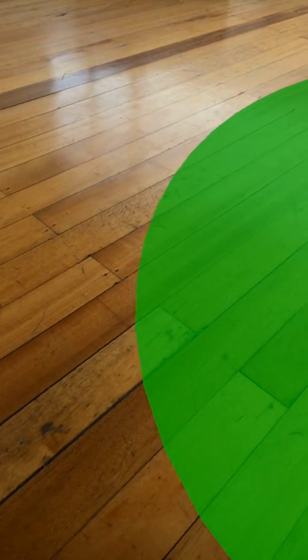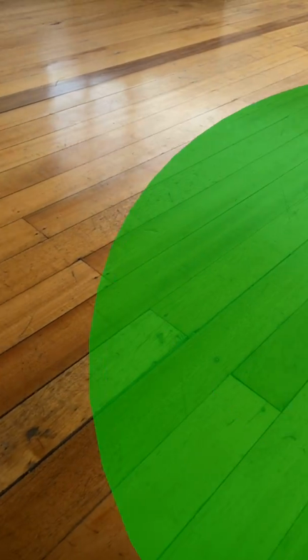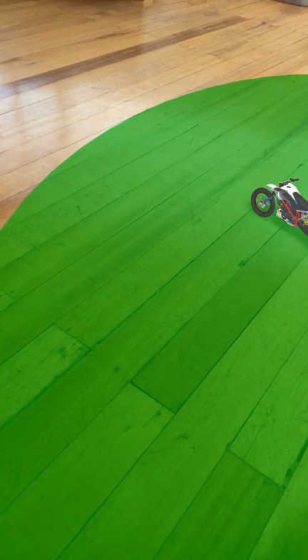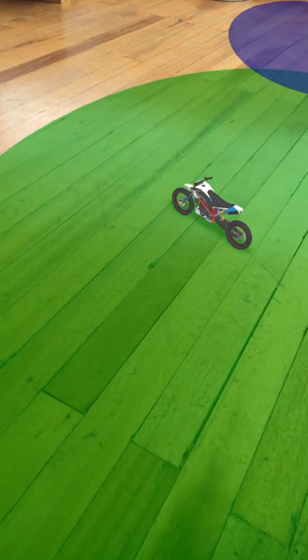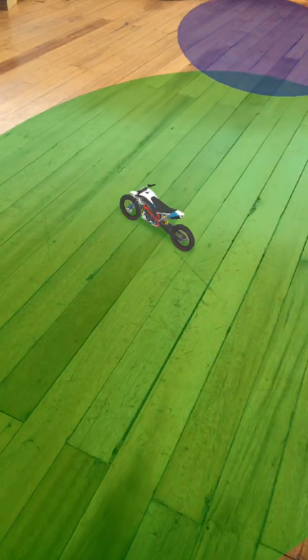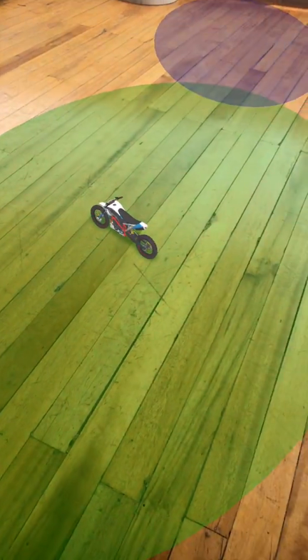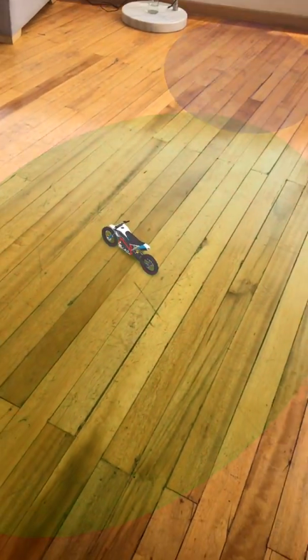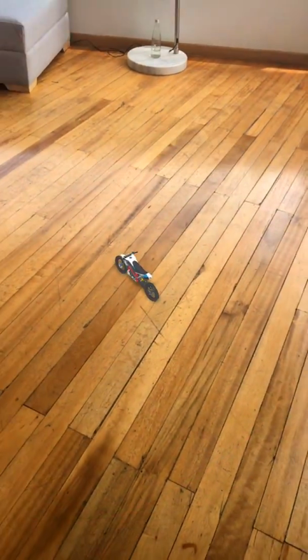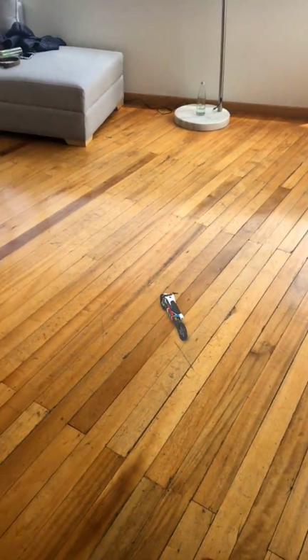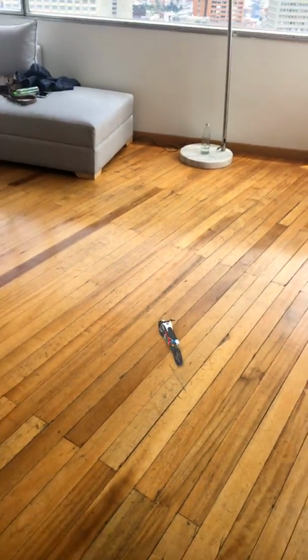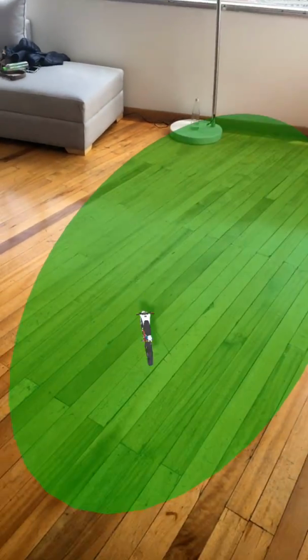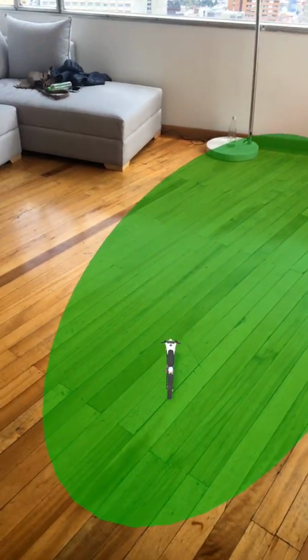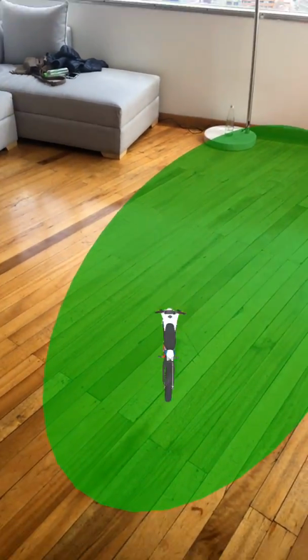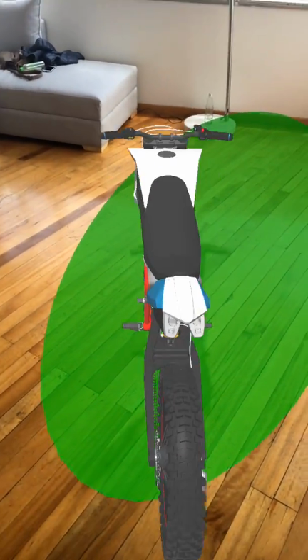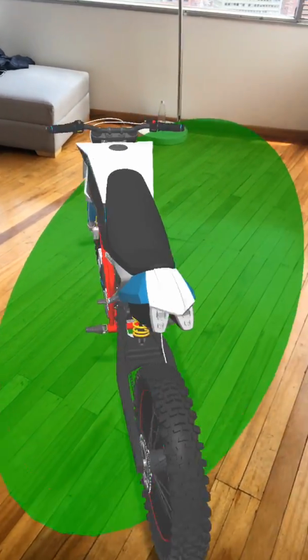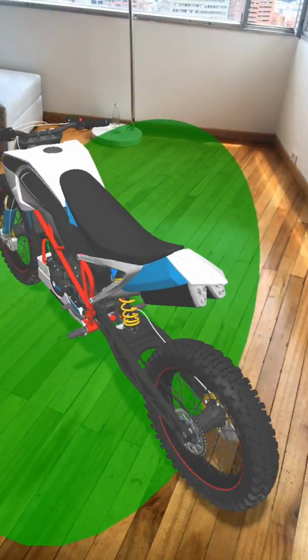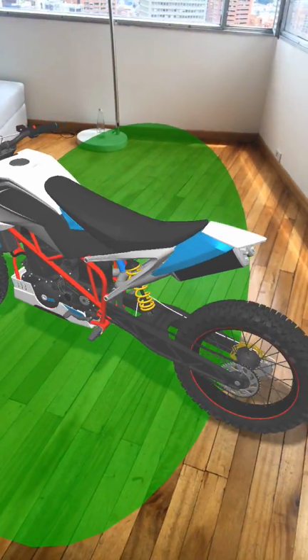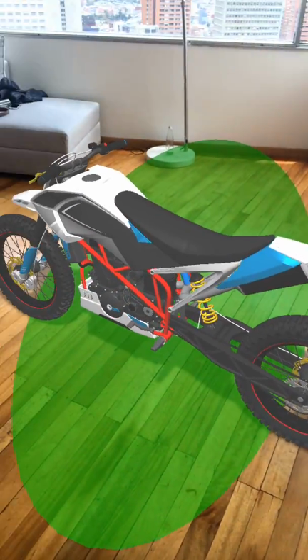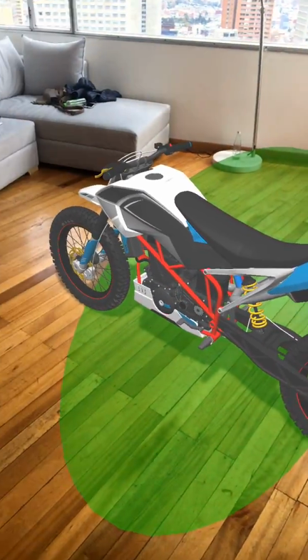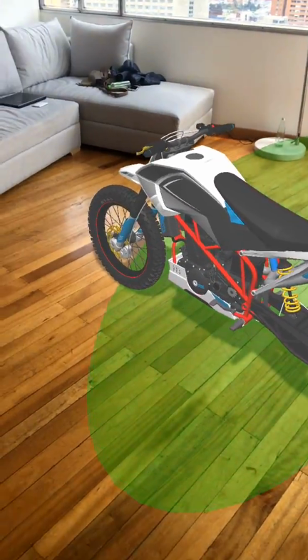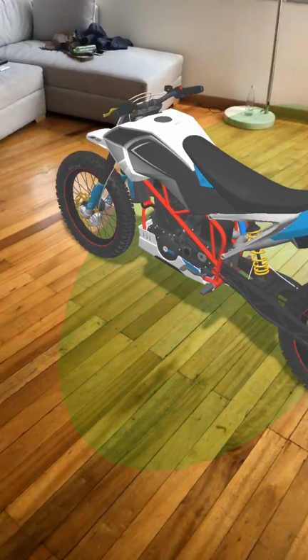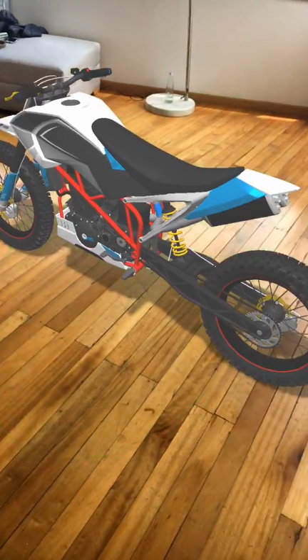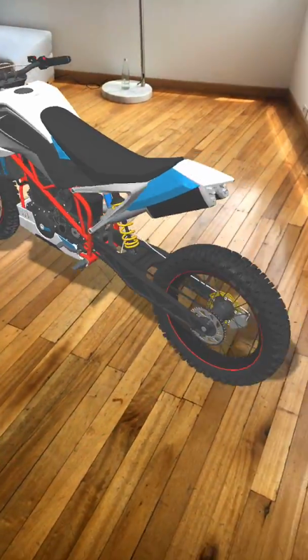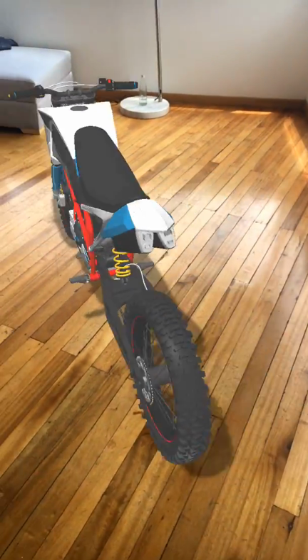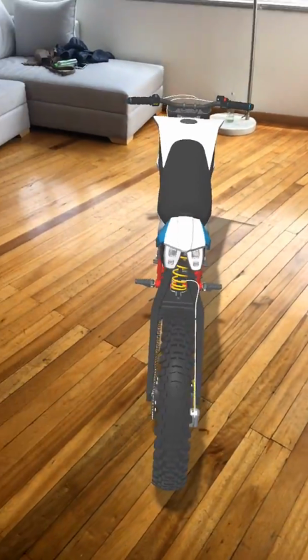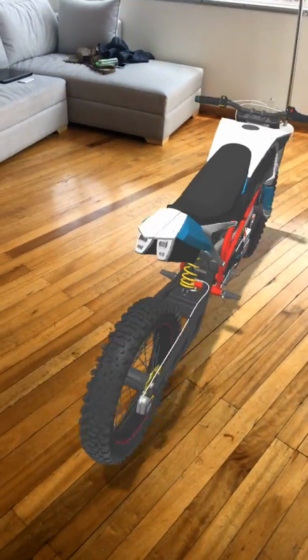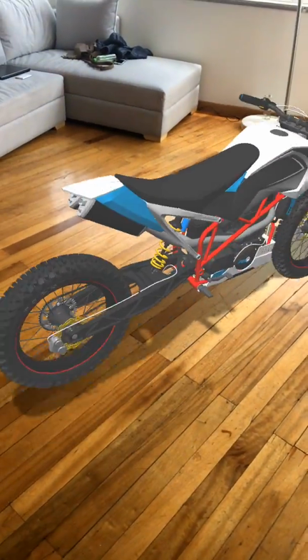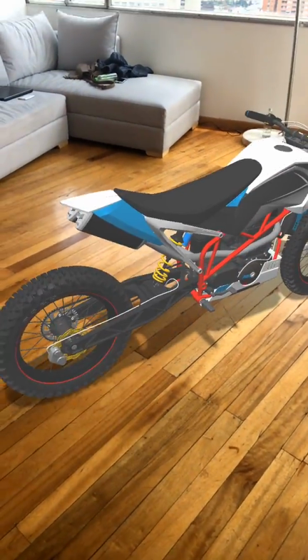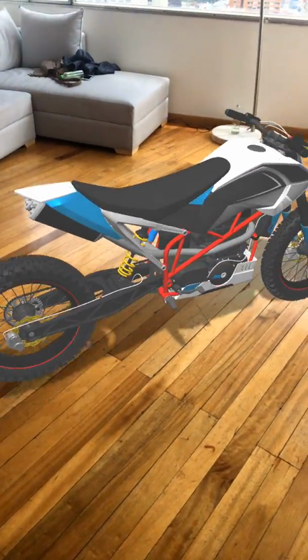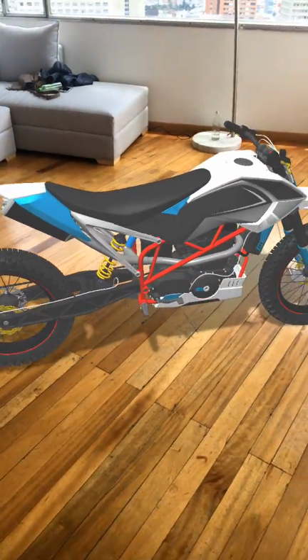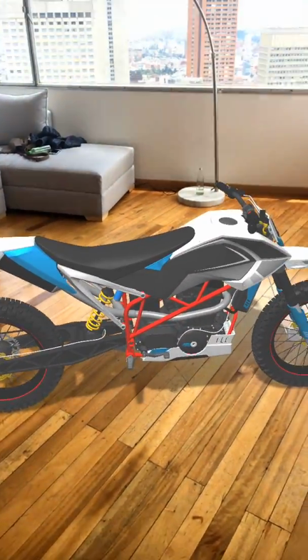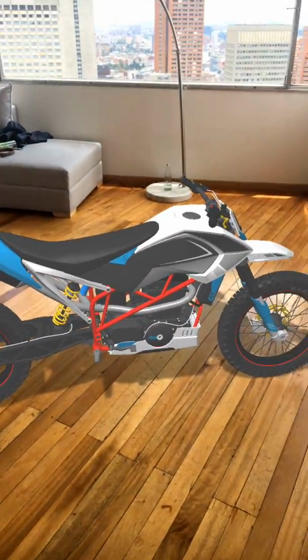Here's the plane. We are looking for the motorcycle and we are going to blow it up to life-size. So now we have a motorcycle in our living room.